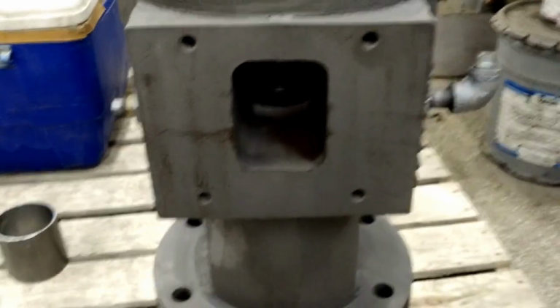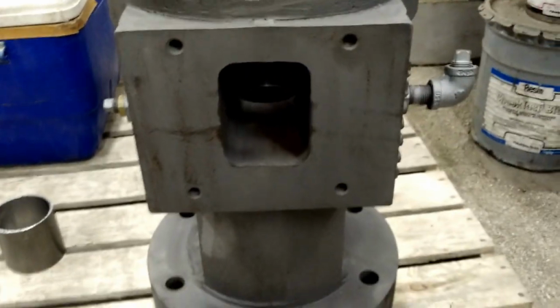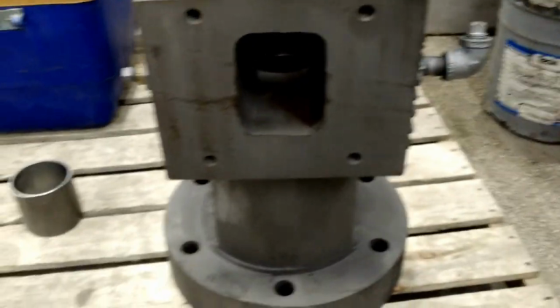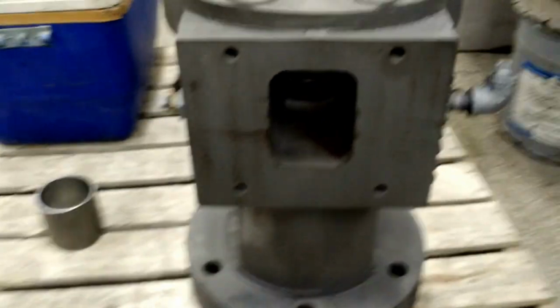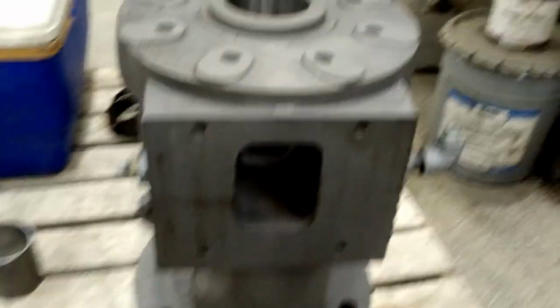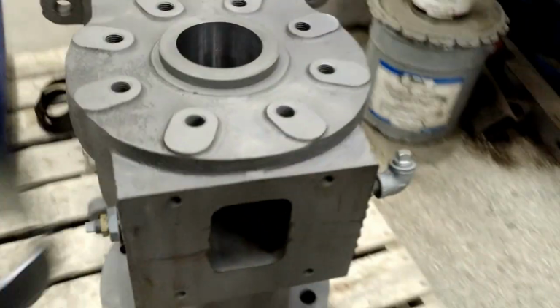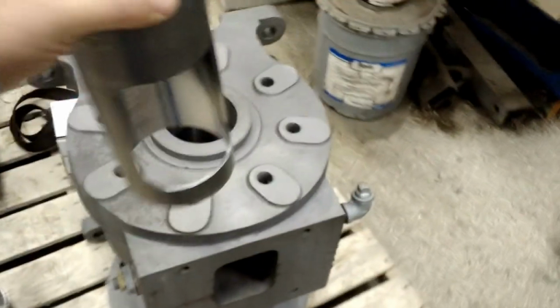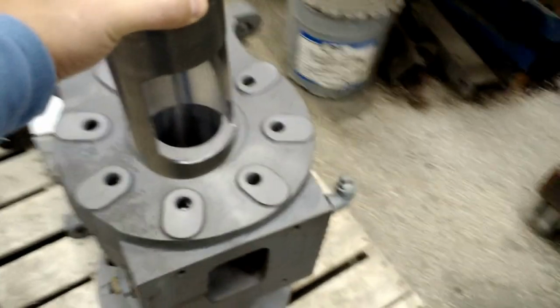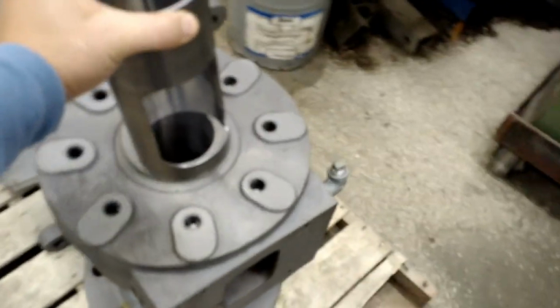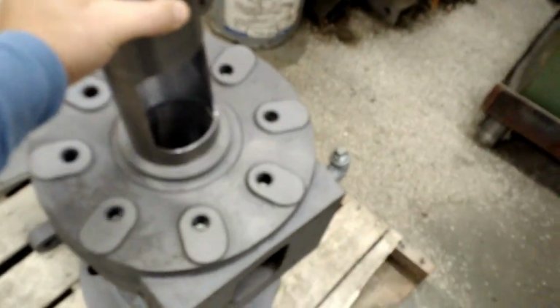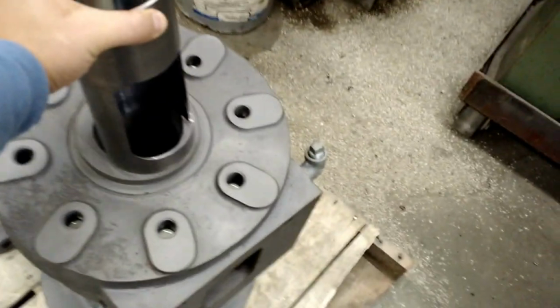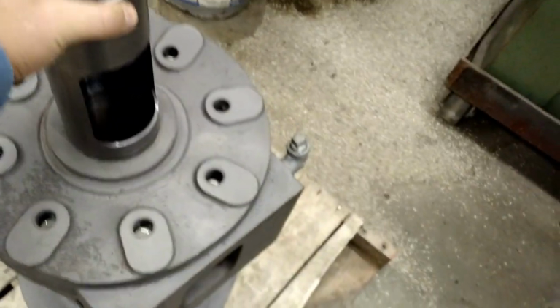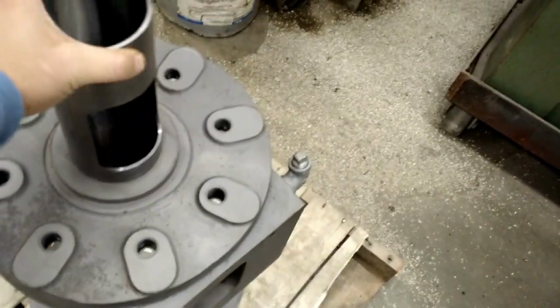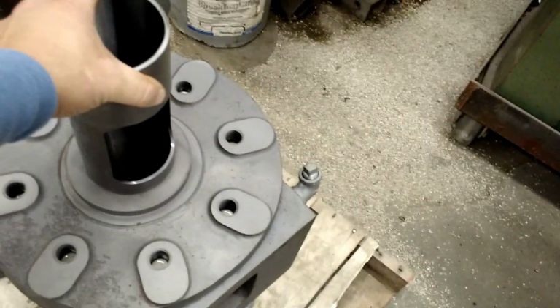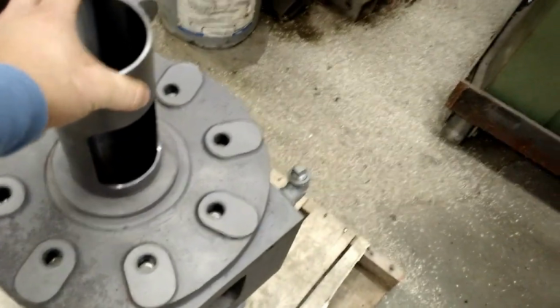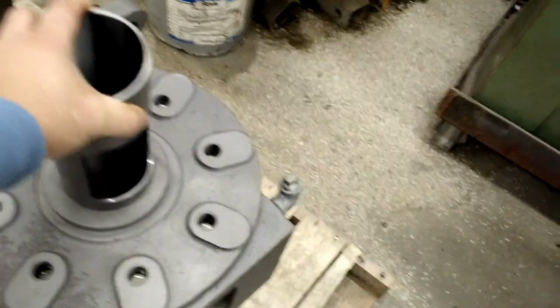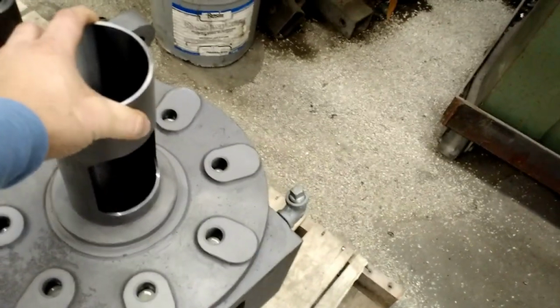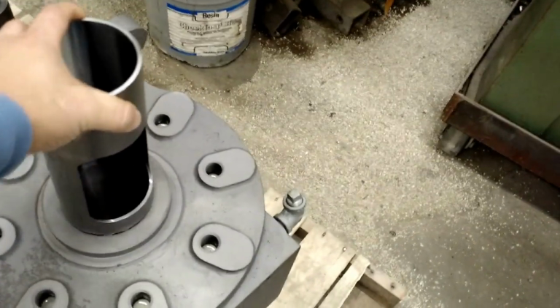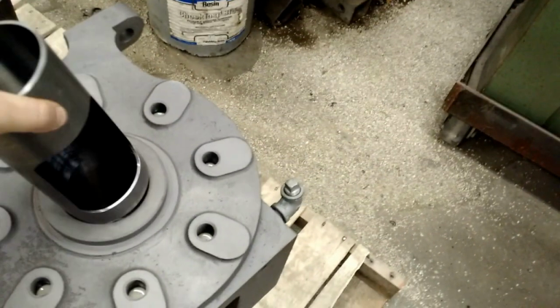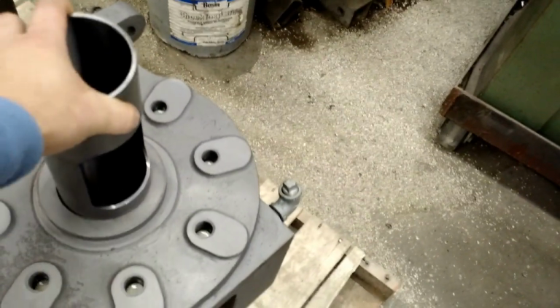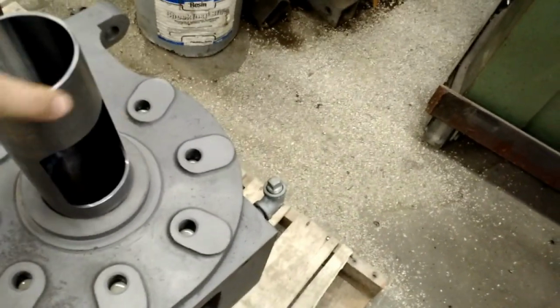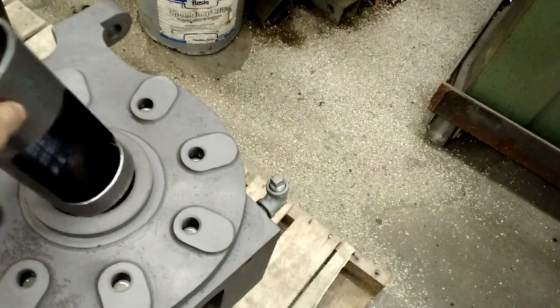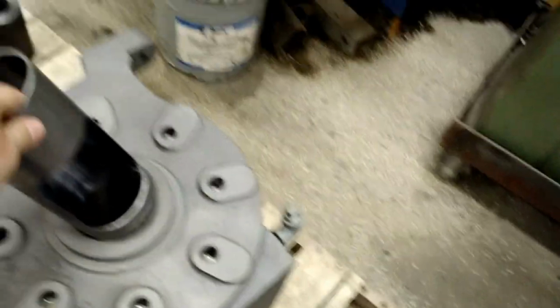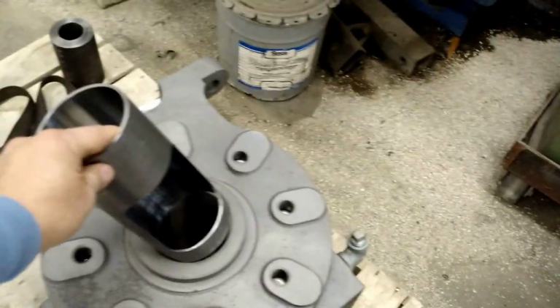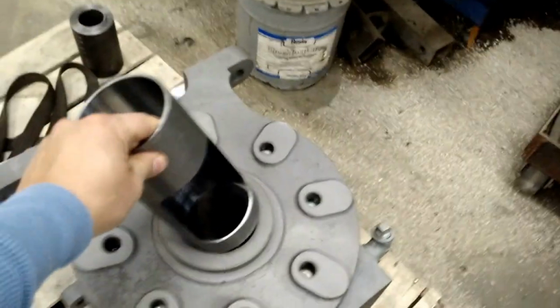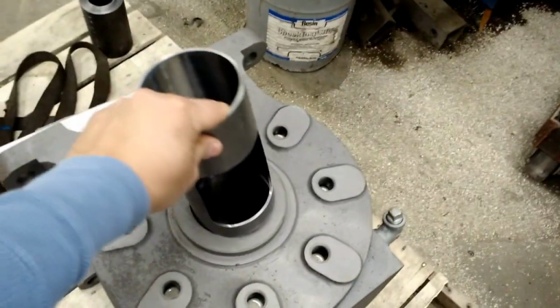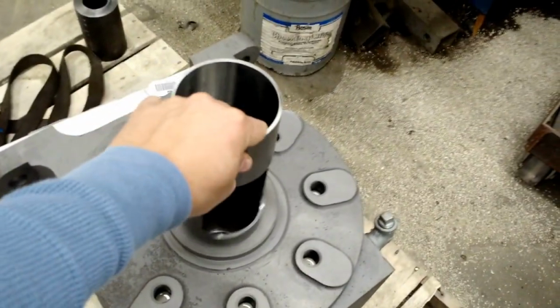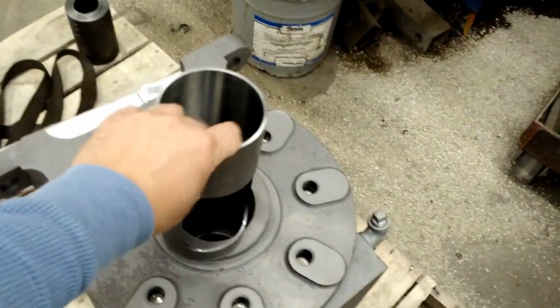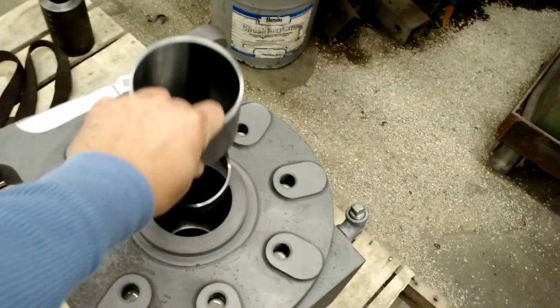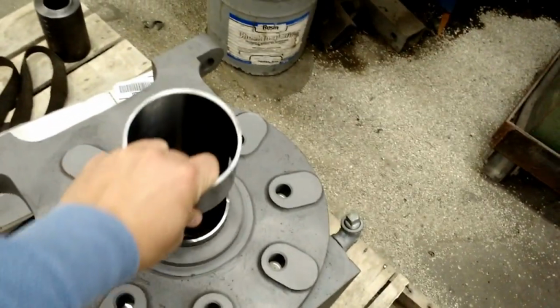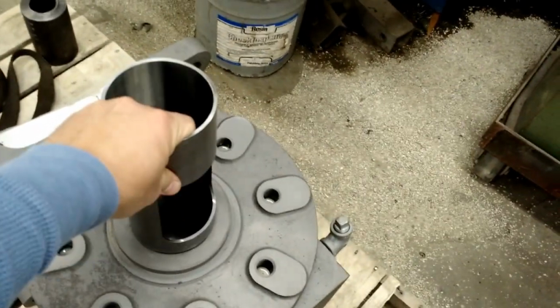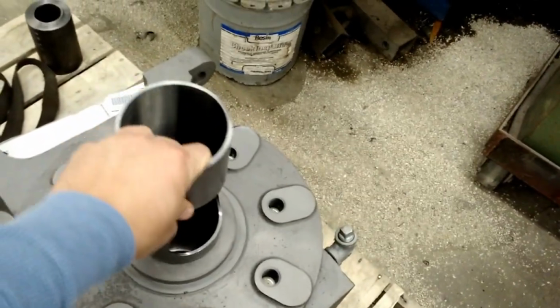What we're going to do — if you see this — this actually does not fit. It will not go in there. The sleeve is three thousandths of an inch bigger than the hole.